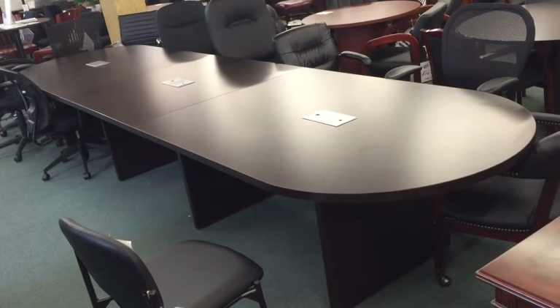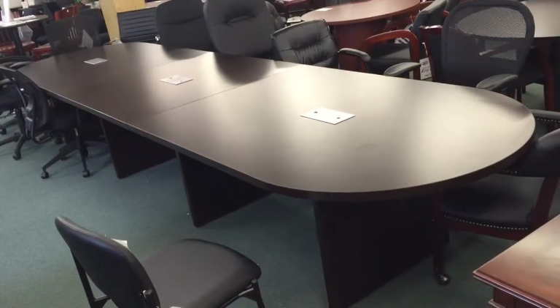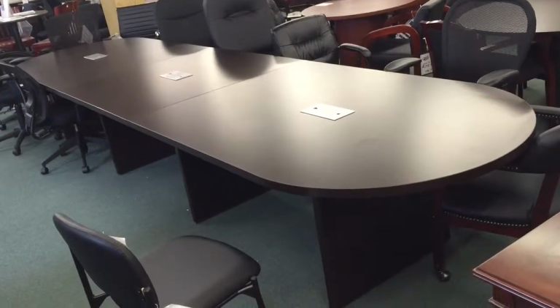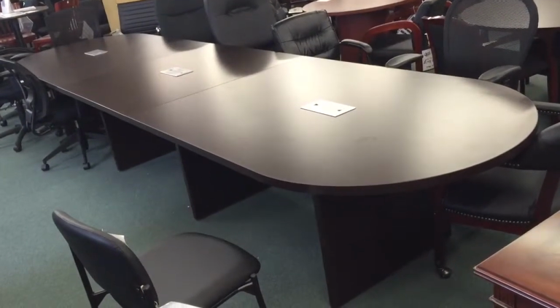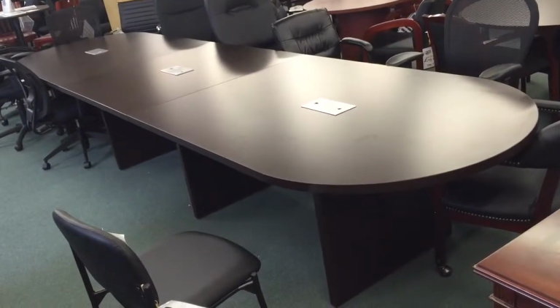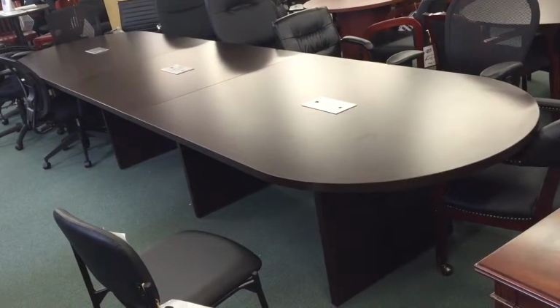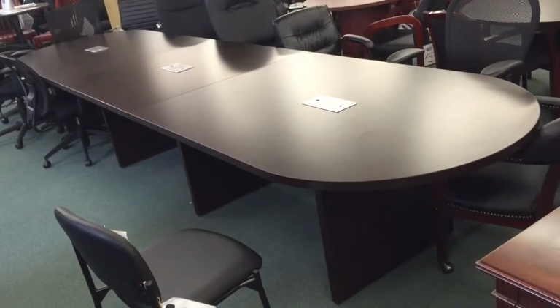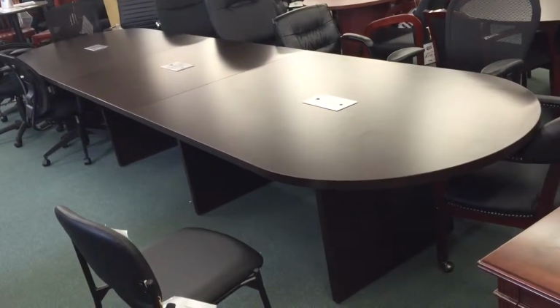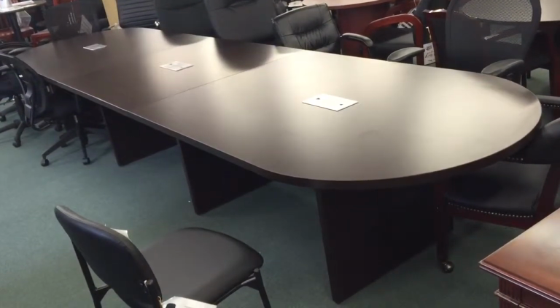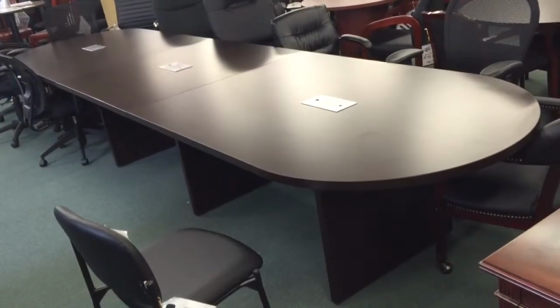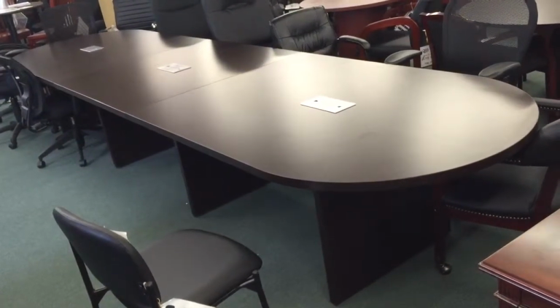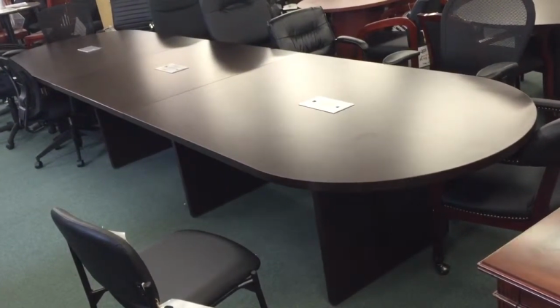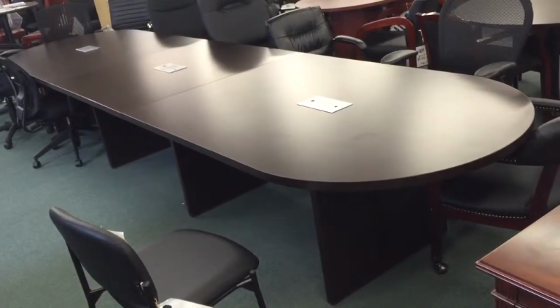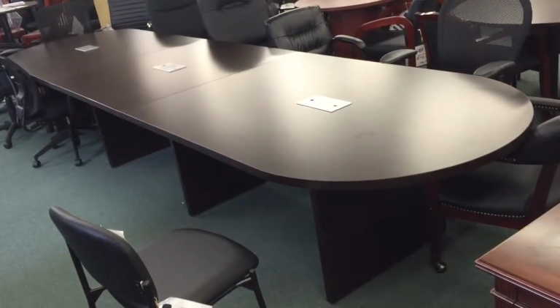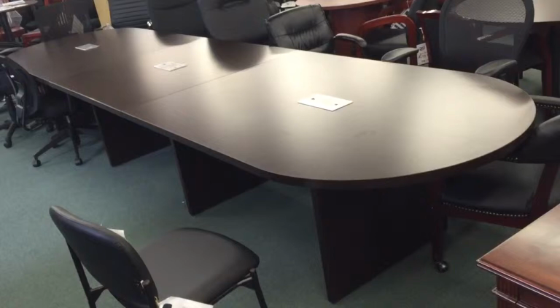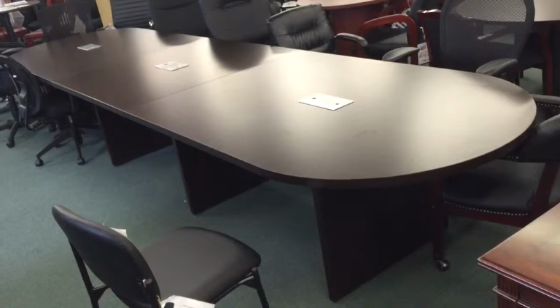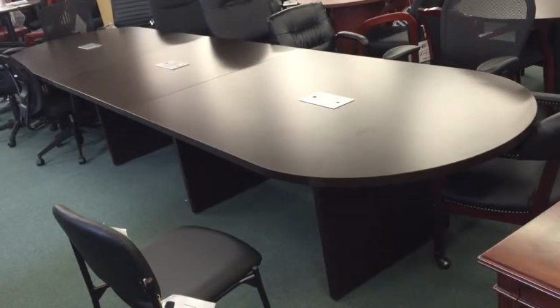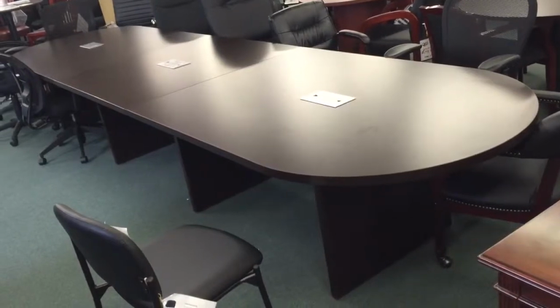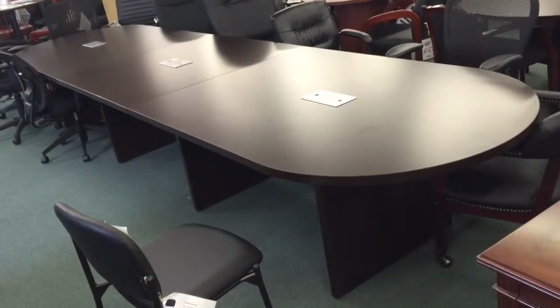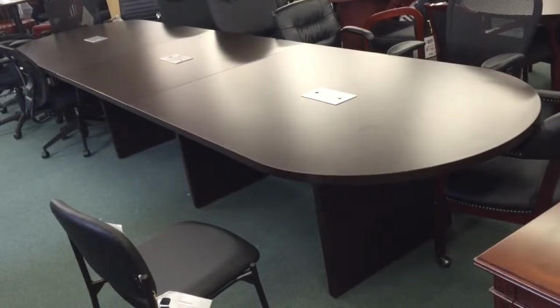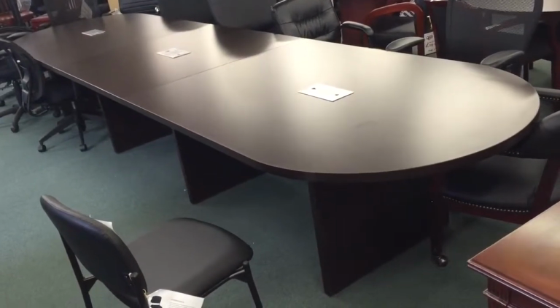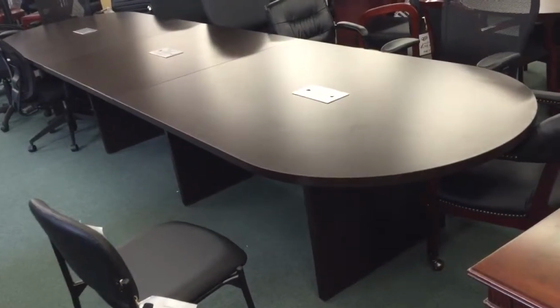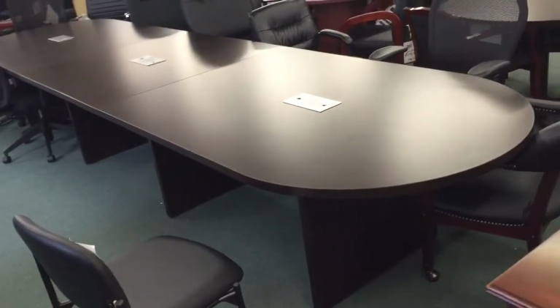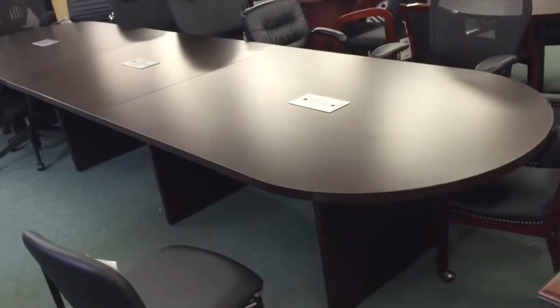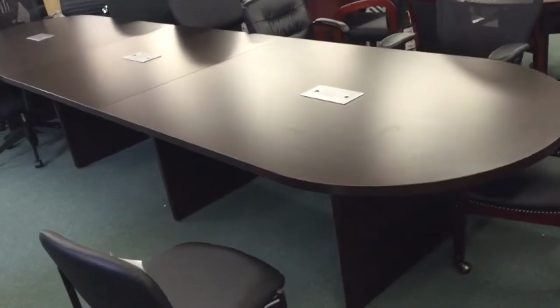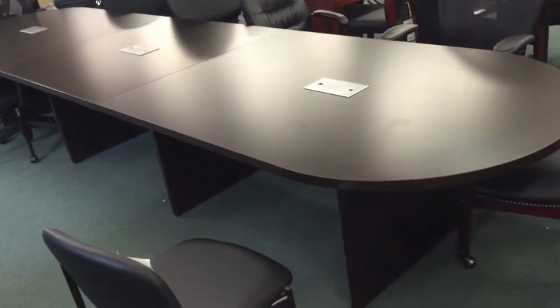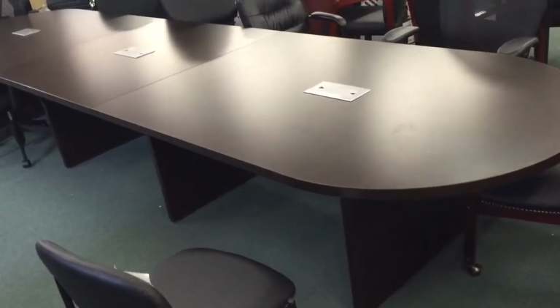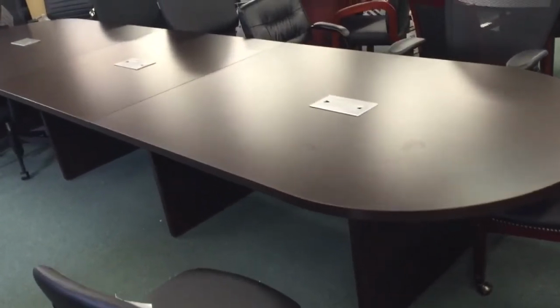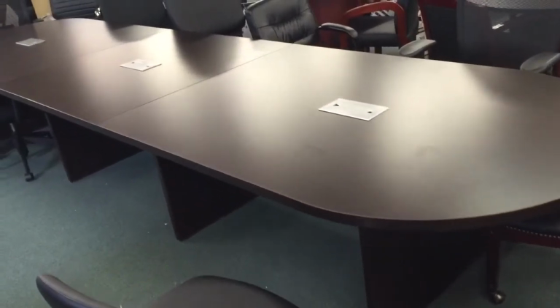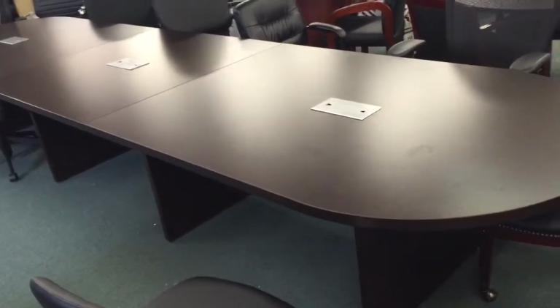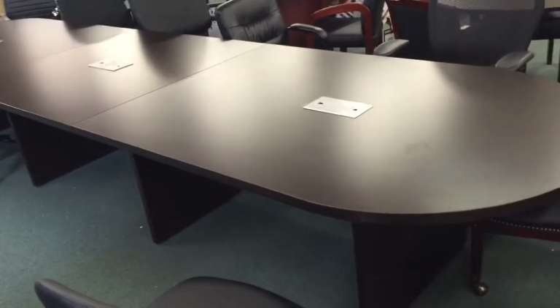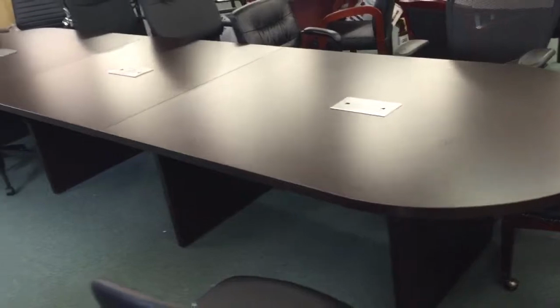This is a 14-foot espresso oval conference table. It is expandable and can also come in different sizes — any length in 2-foot increments: 6, 8, 10, 12, 14, or 16 feet.